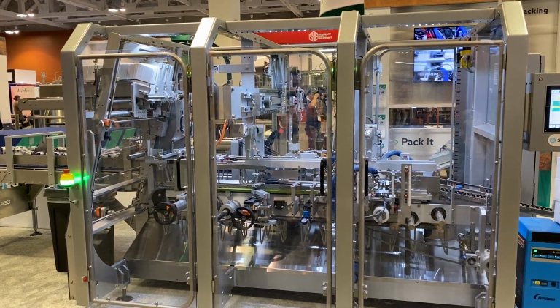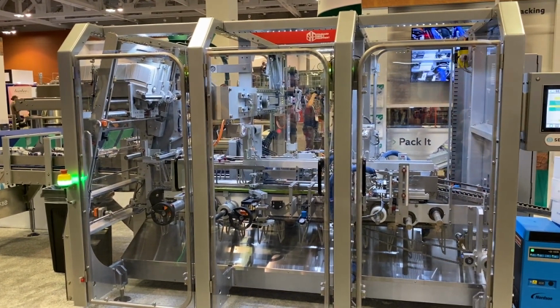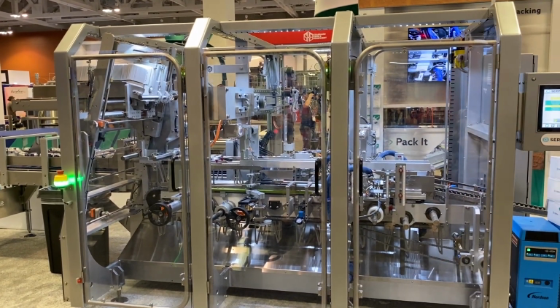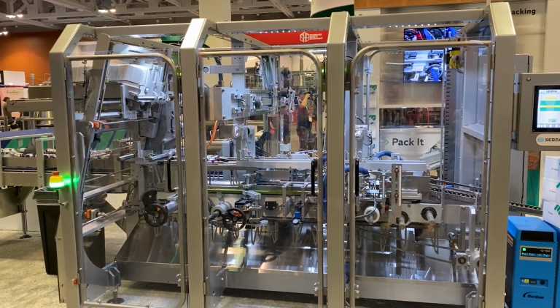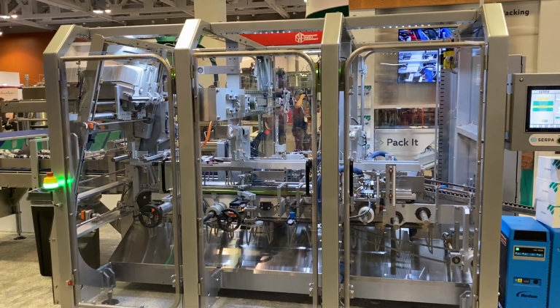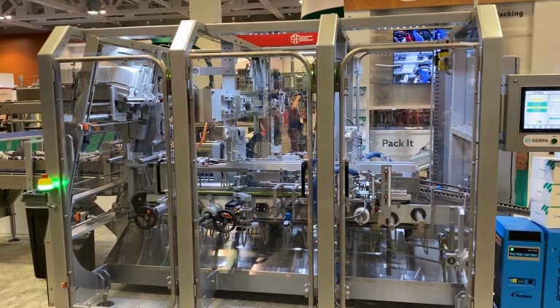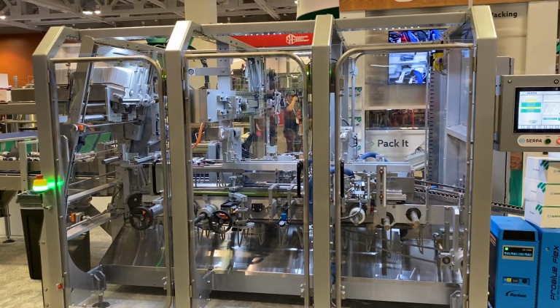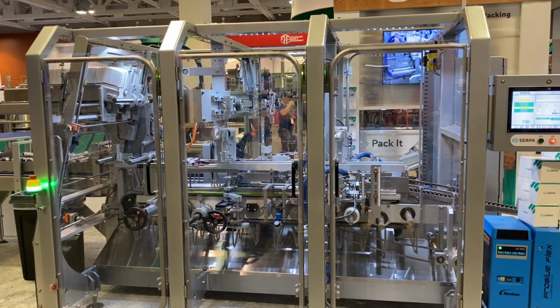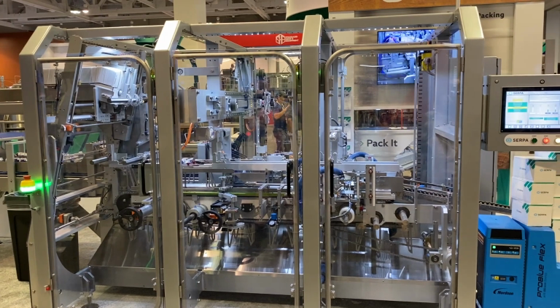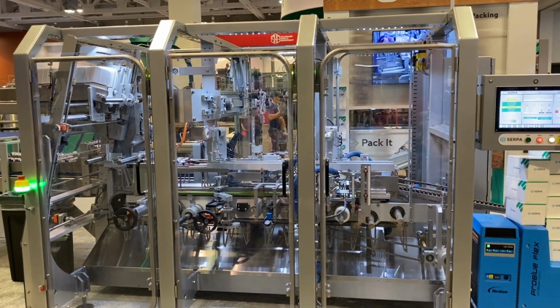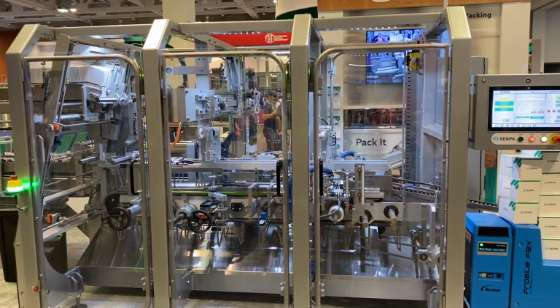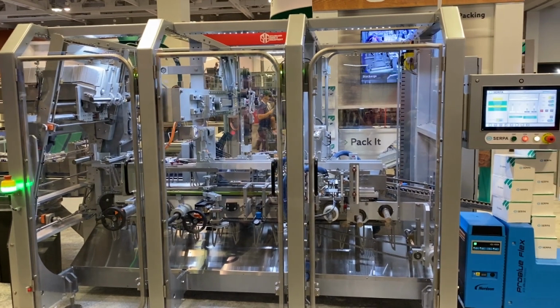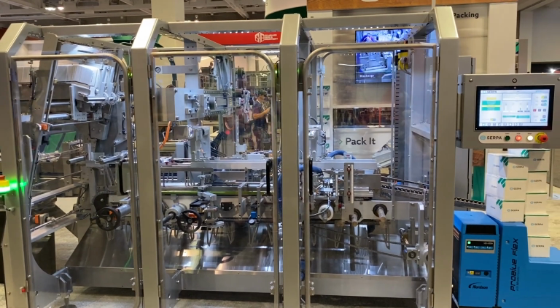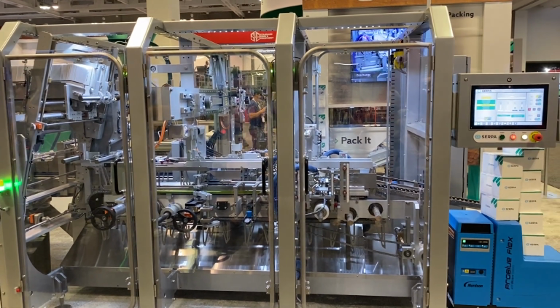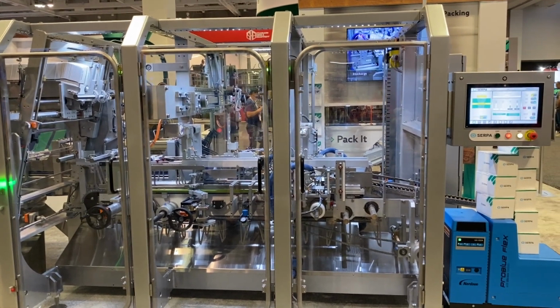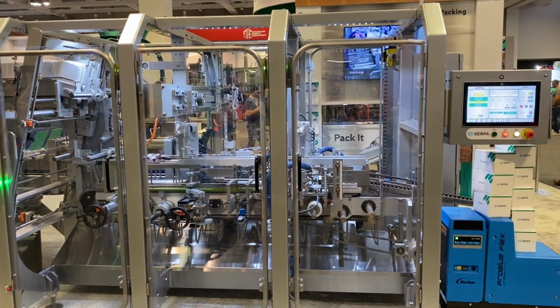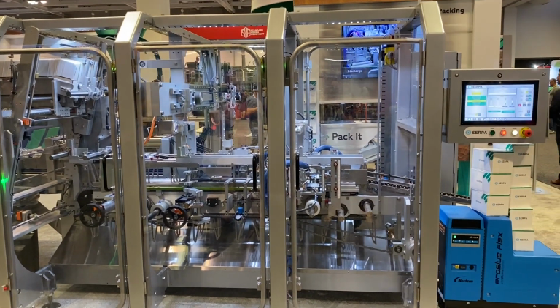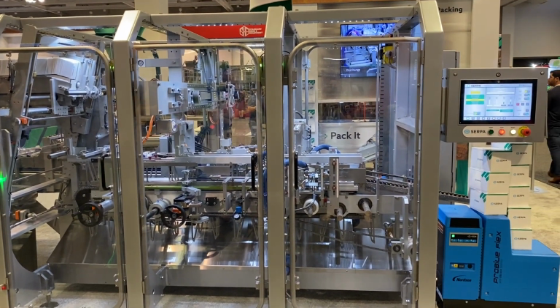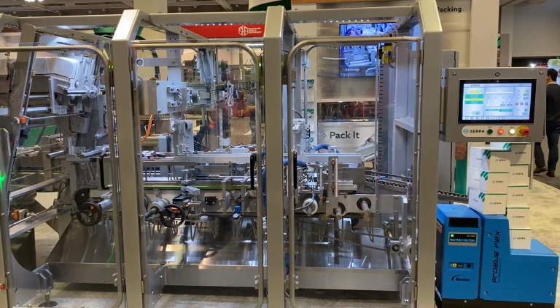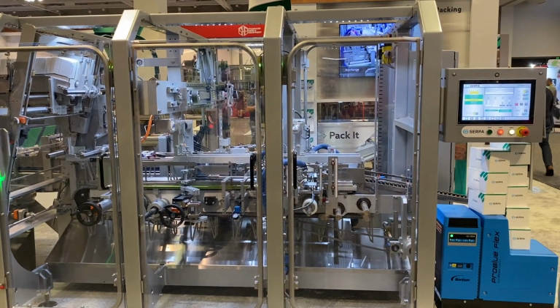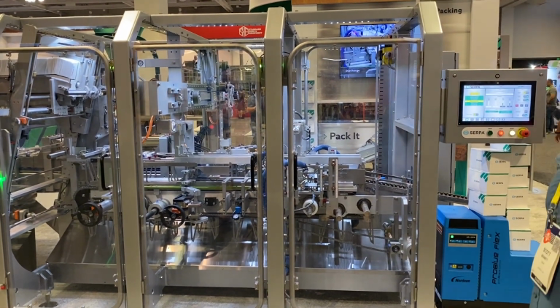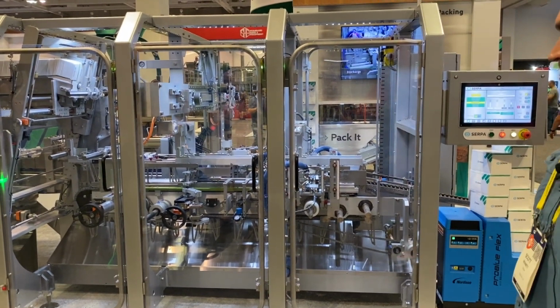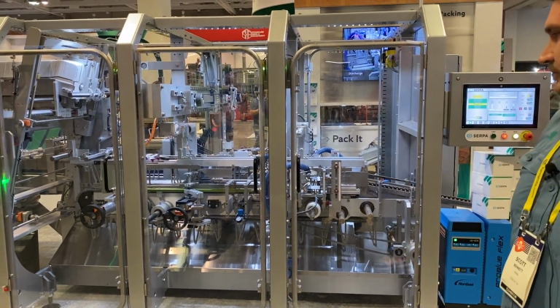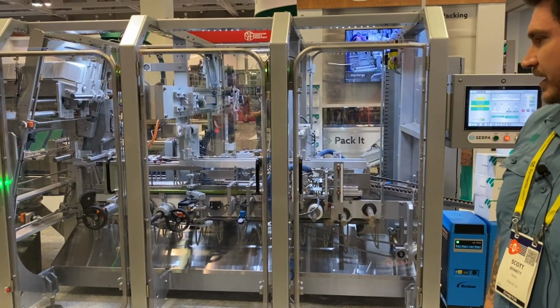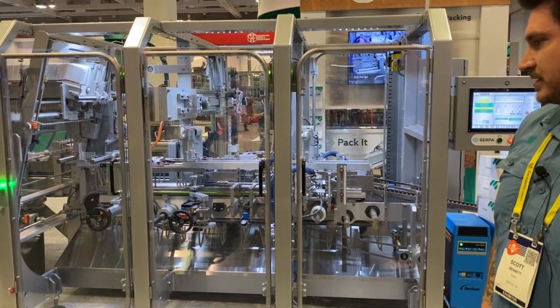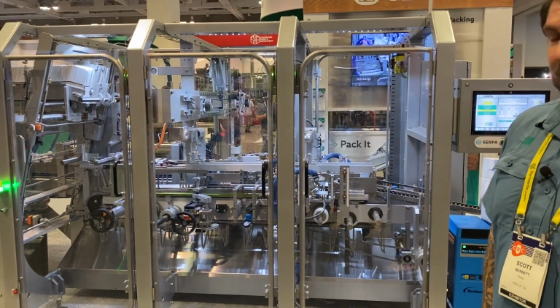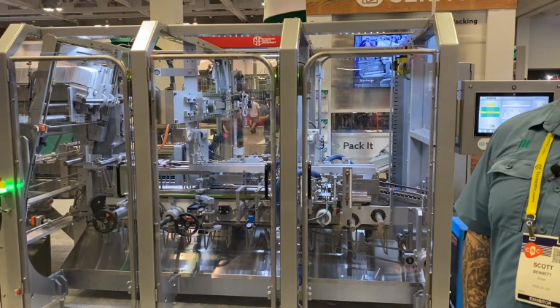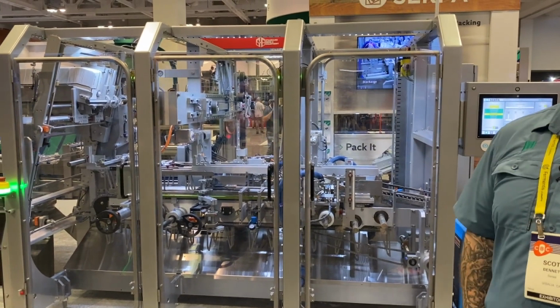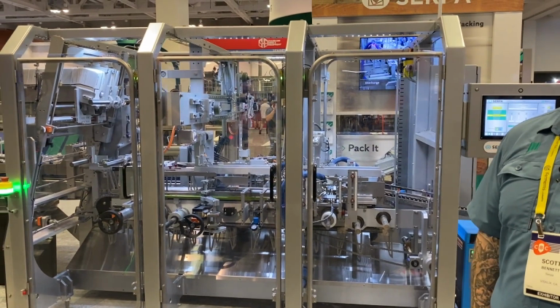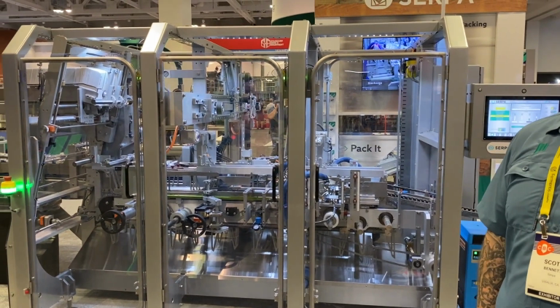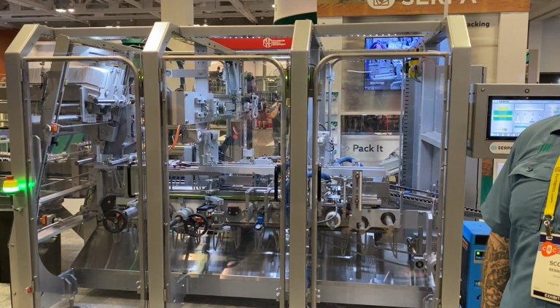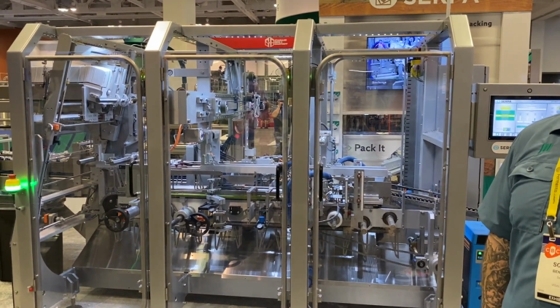Norton ProGoo Flex, operator-friendly HMI, glue controllers through the HMI as well. Small footprint, serviceability, repeatability.